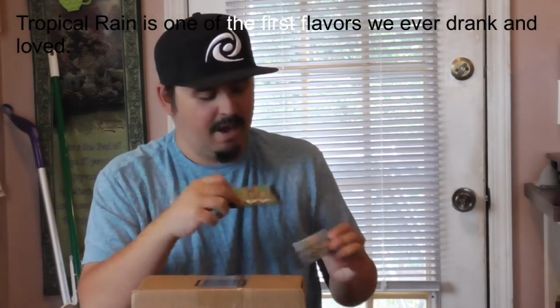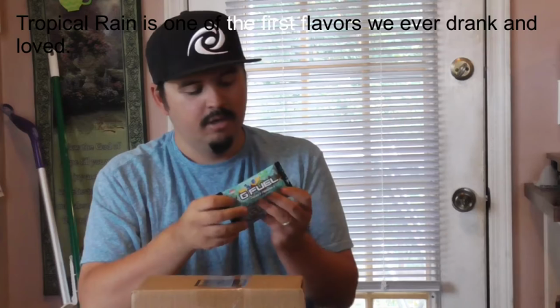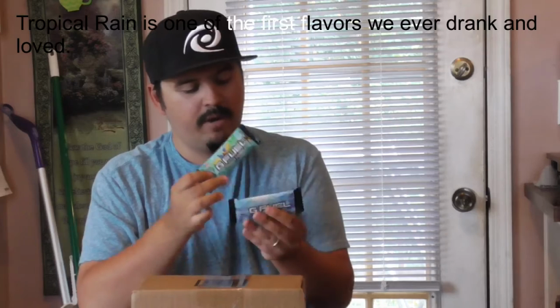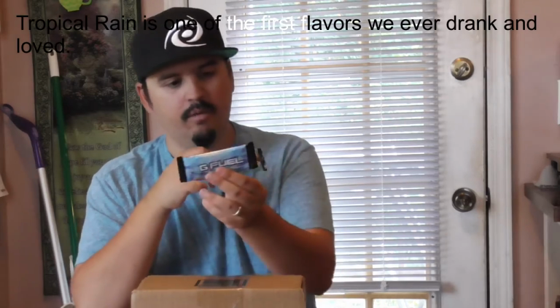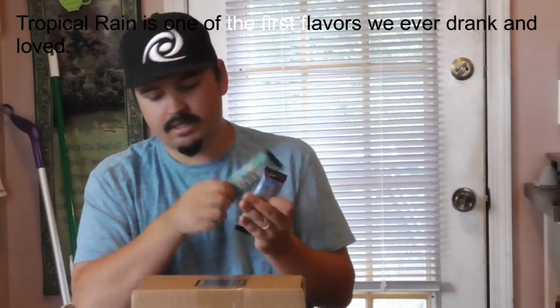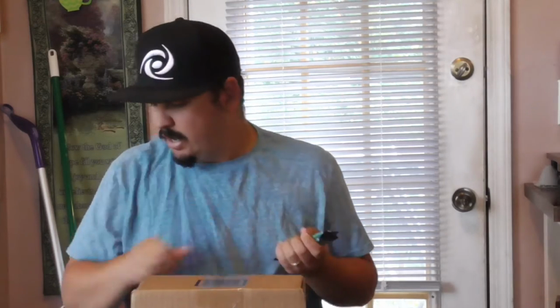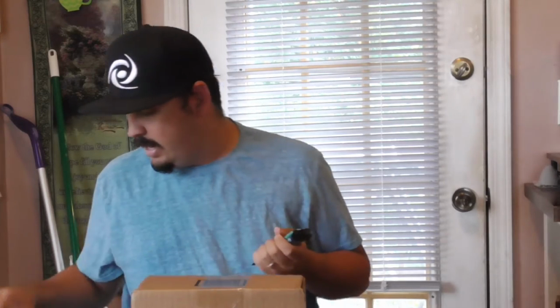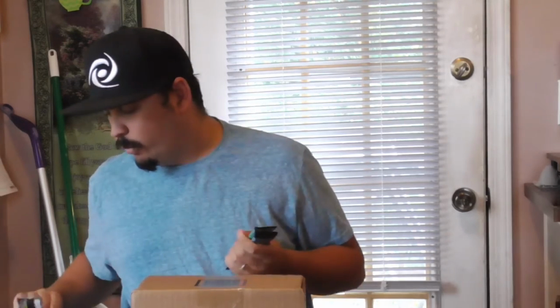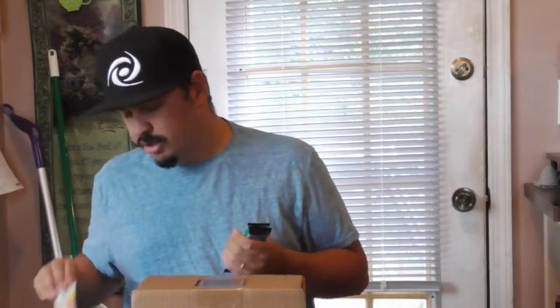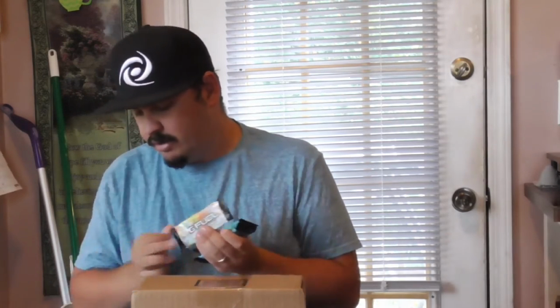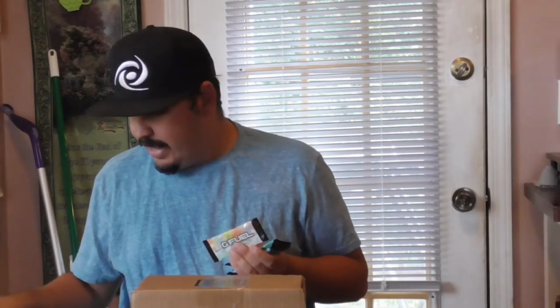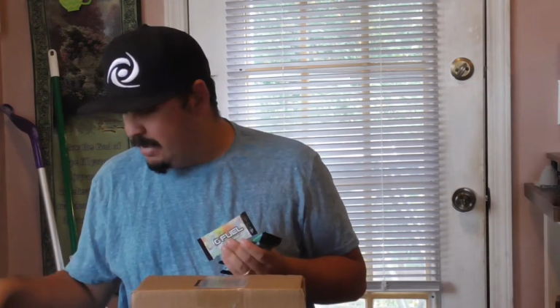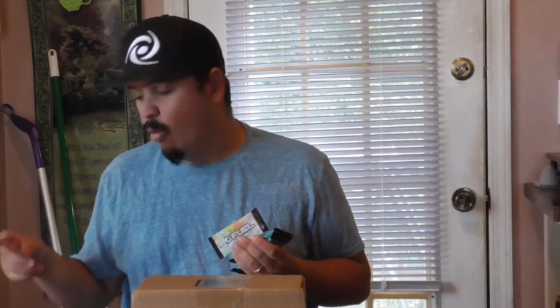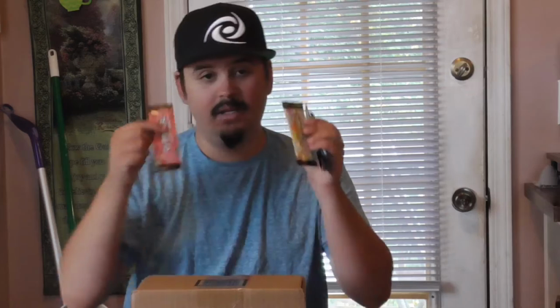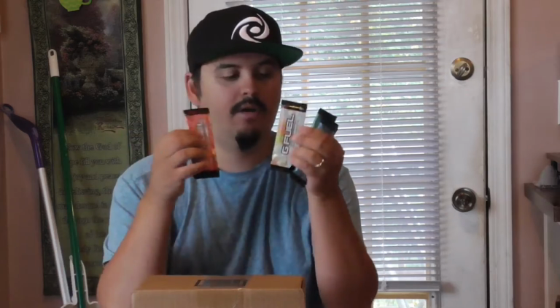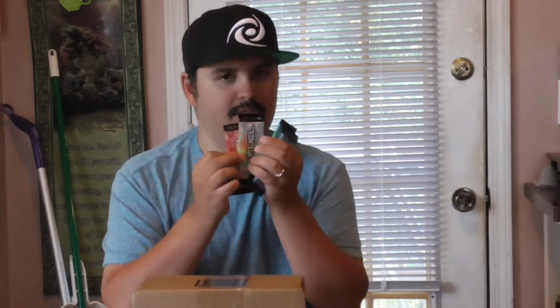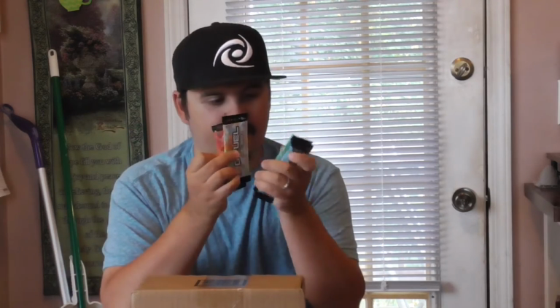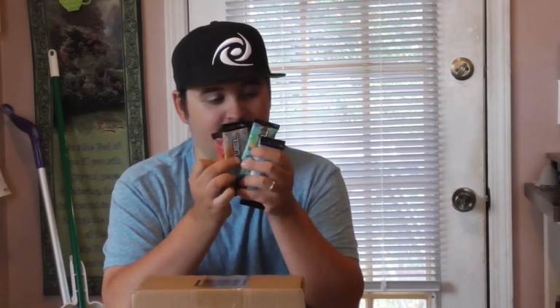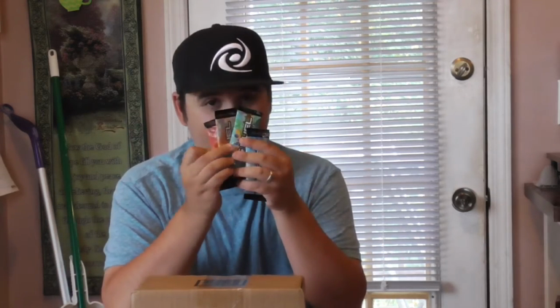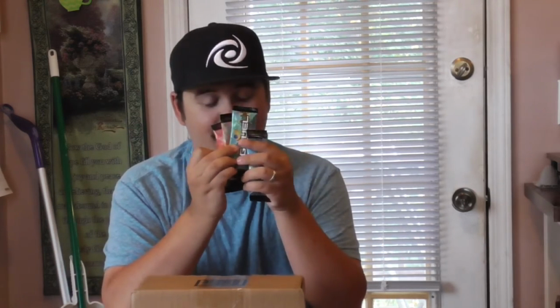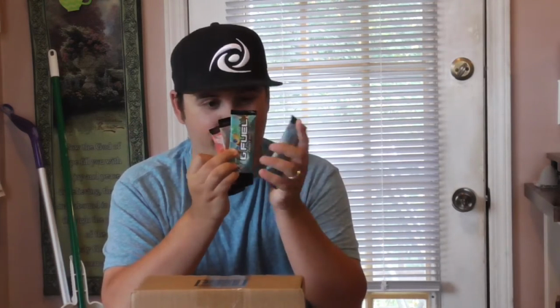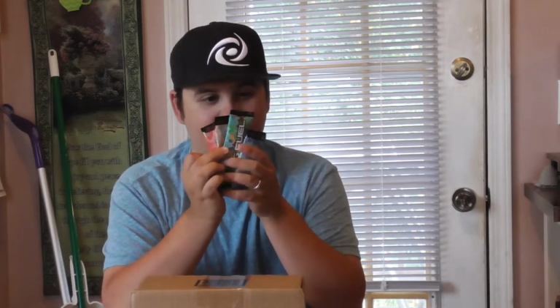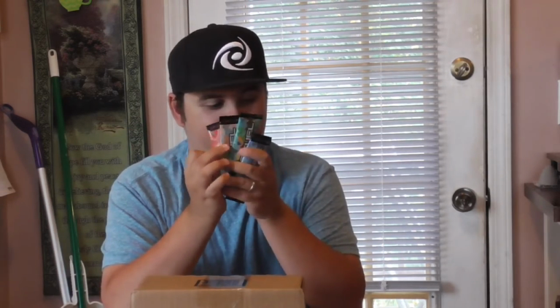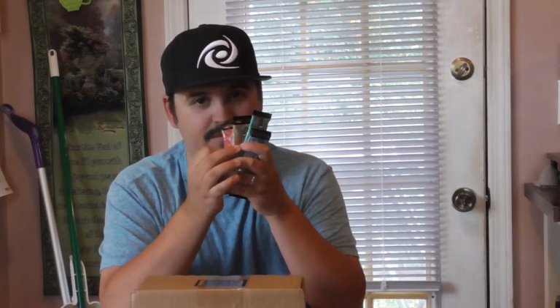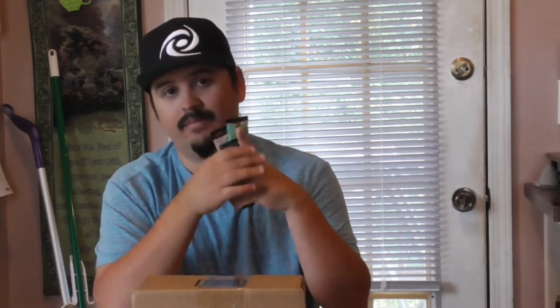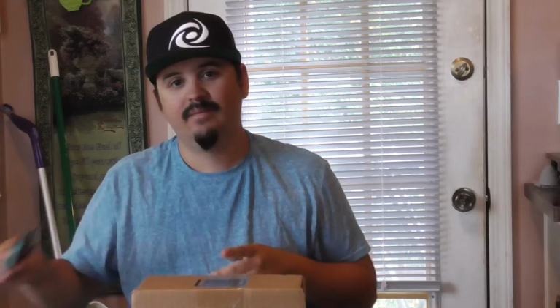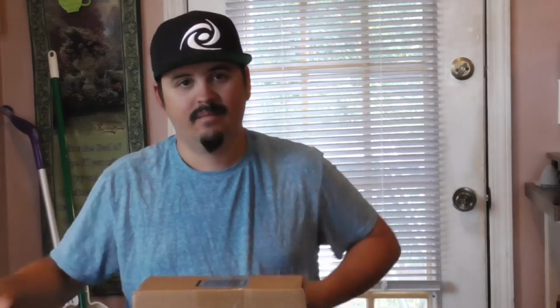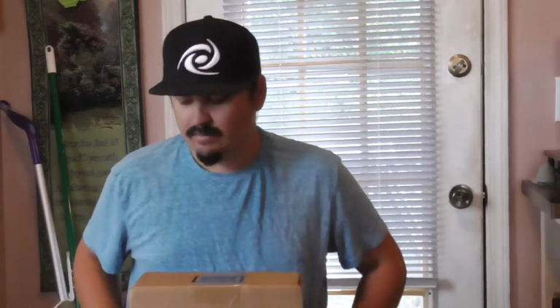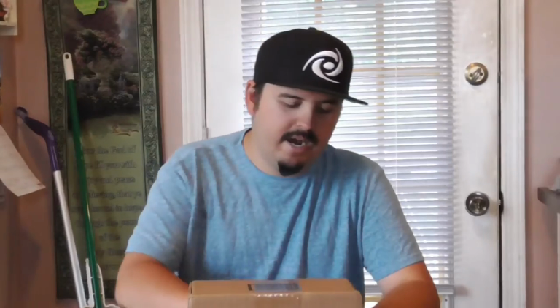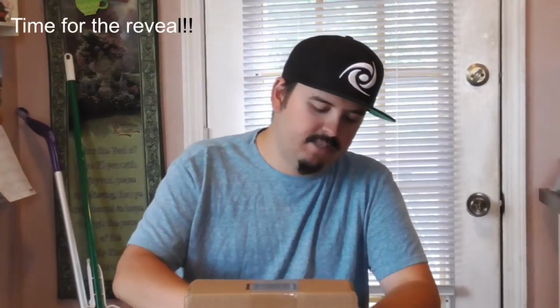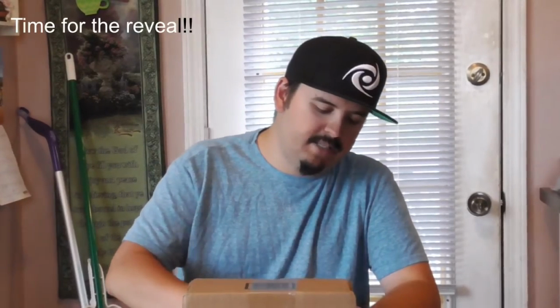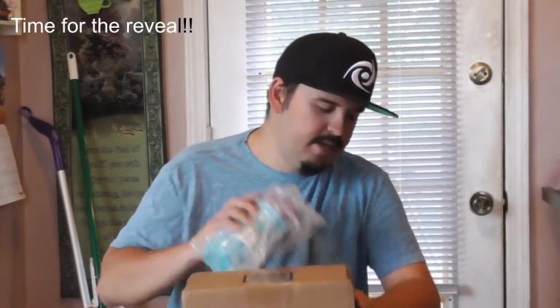Having Tropical Rain, Blue Ice, Rainbow Sherbet, and Watermelon — all the OG flavors in this — I'm thankful for that. That's awesome. Thank you, G Fuel. Alright guys, so the next thing we get...